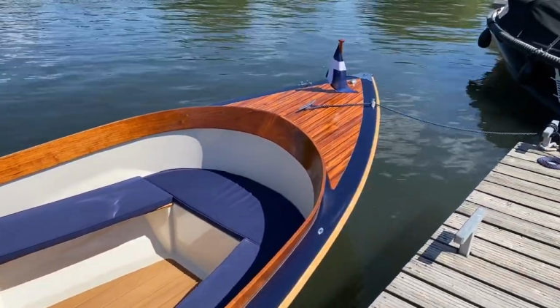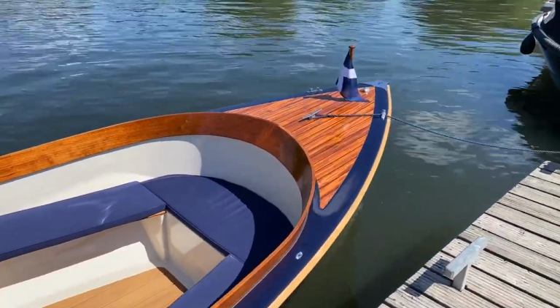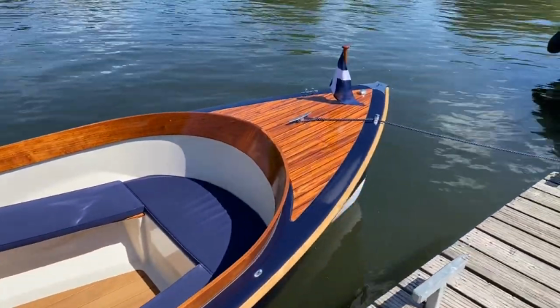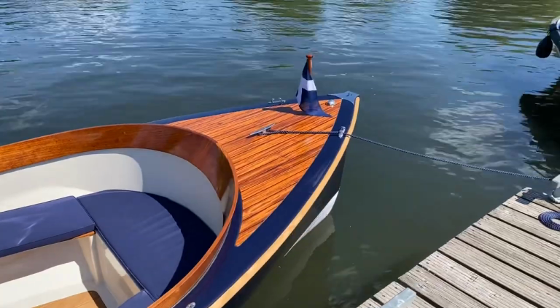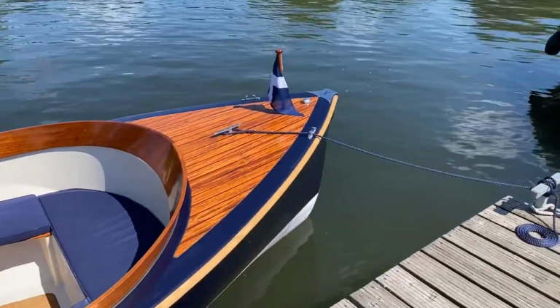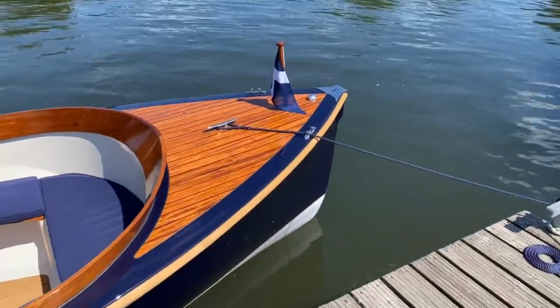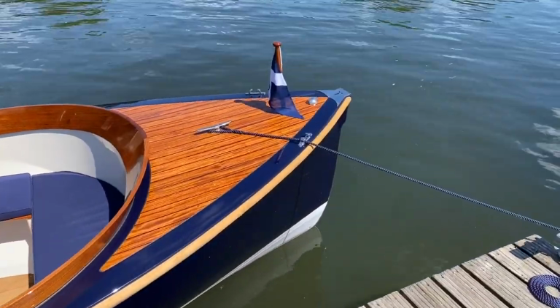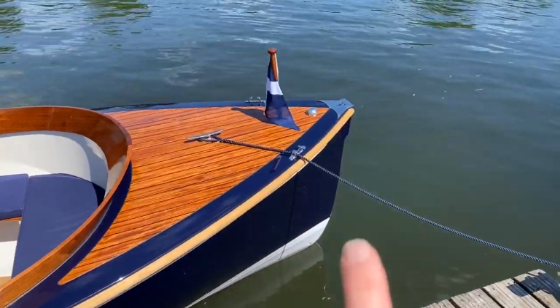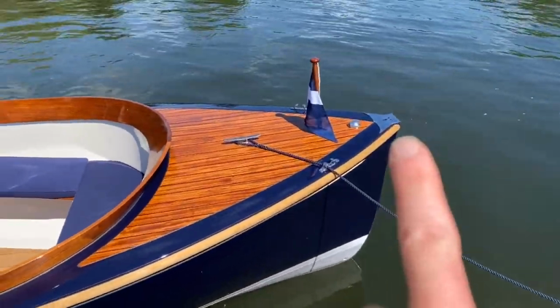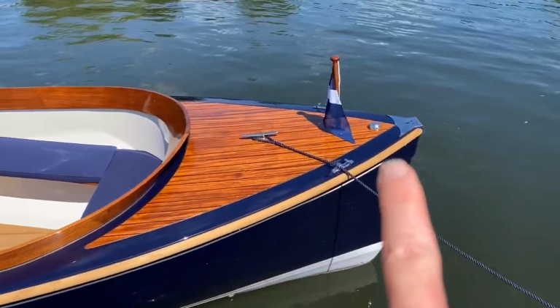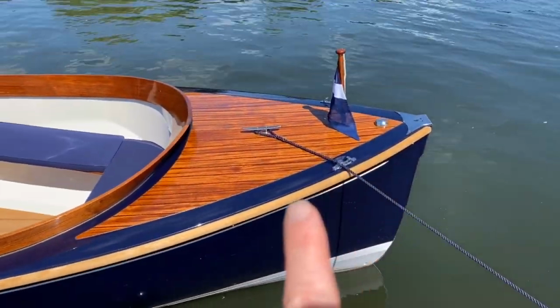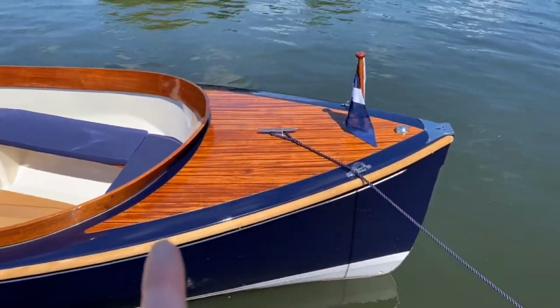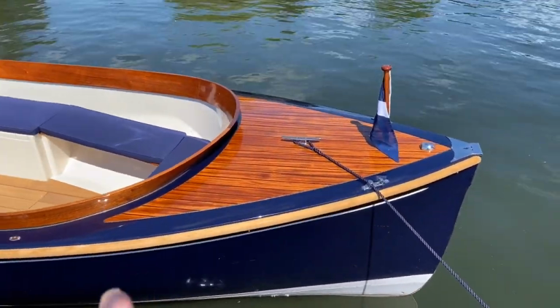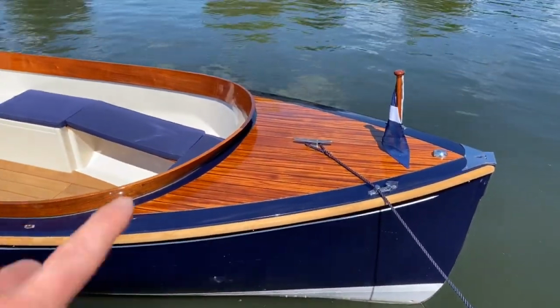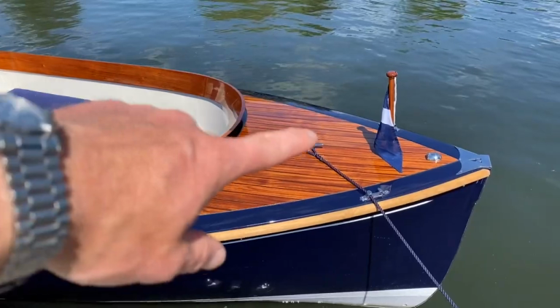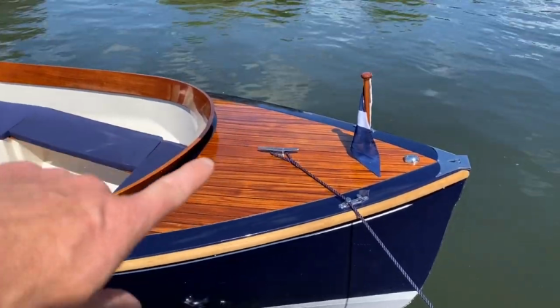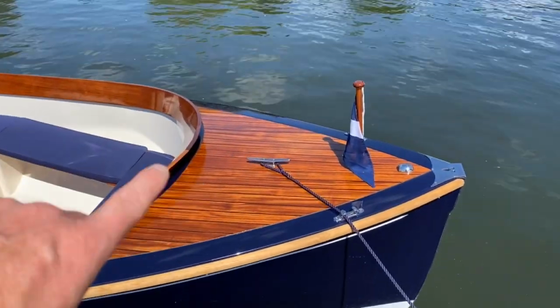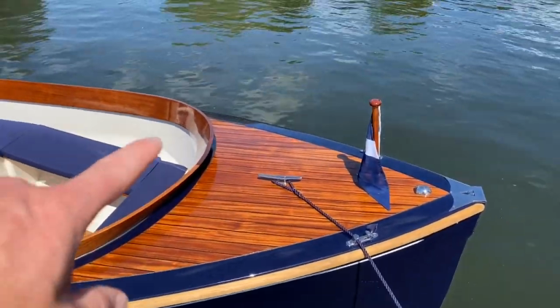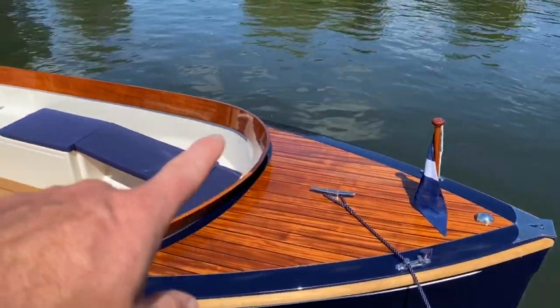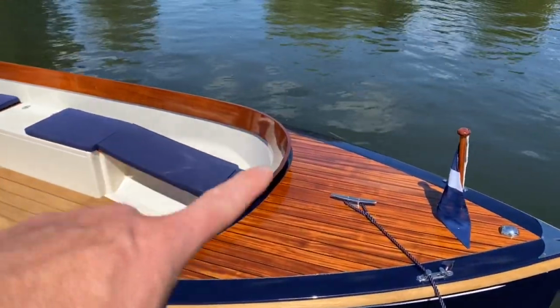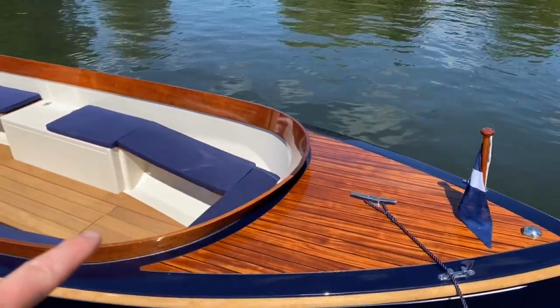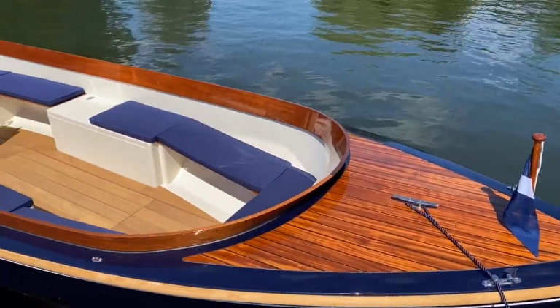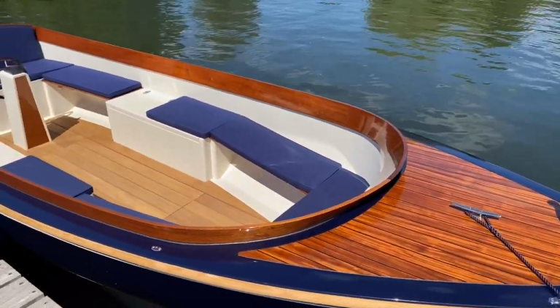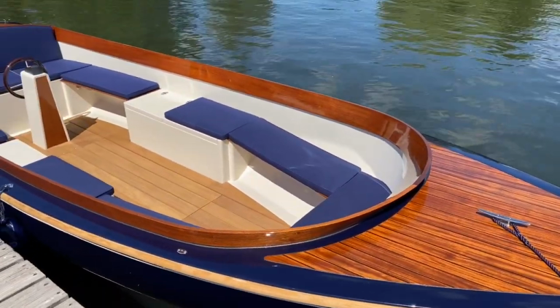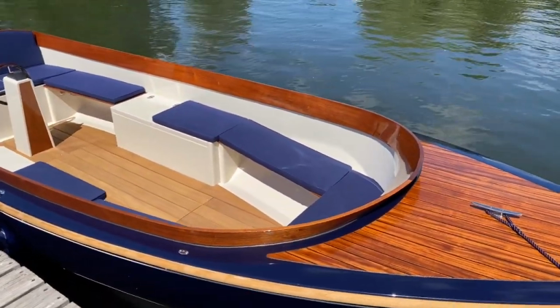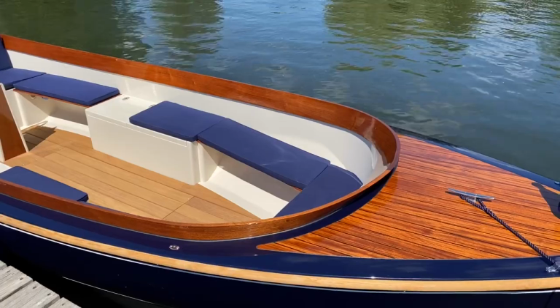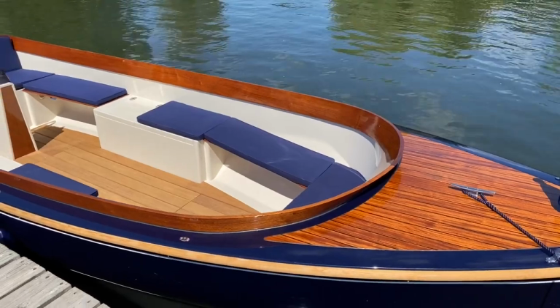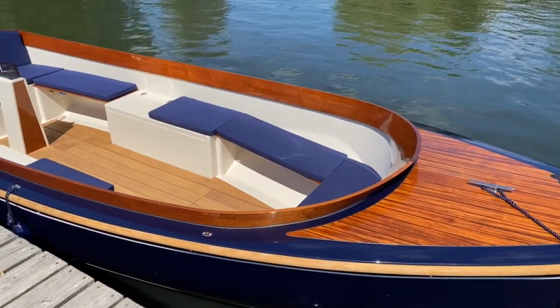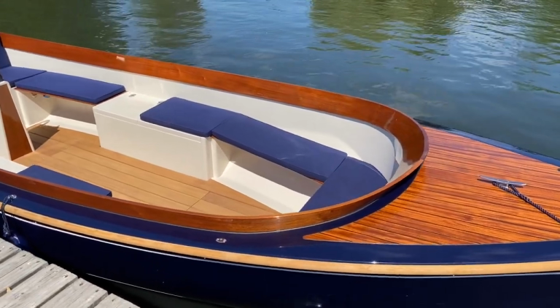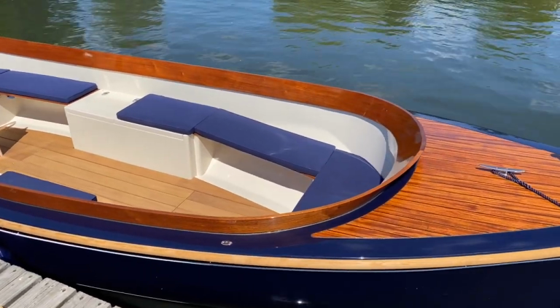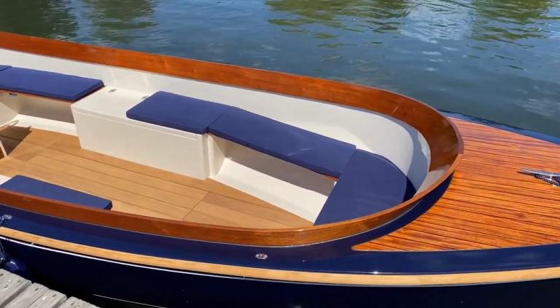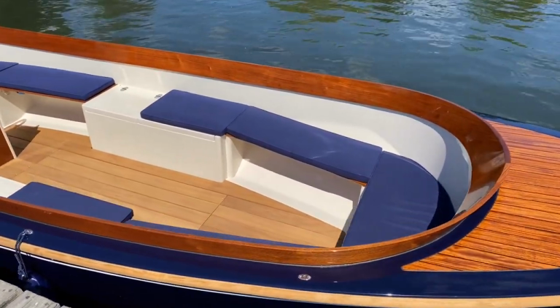A few key highlights I'd like to point out: you've got this beautiful hardwood rubbing strake around the boat, beautifully finished hardwood decks, and these beautiful combings that wrap around the cockpit — that's a real signature of this and the smaller boat, the Mayfly 16.